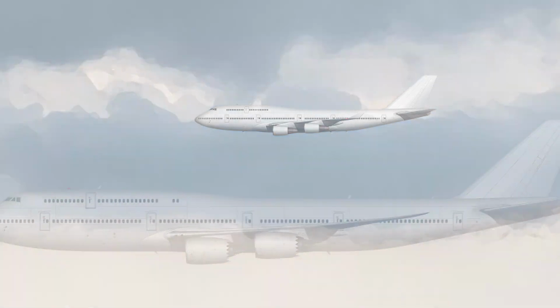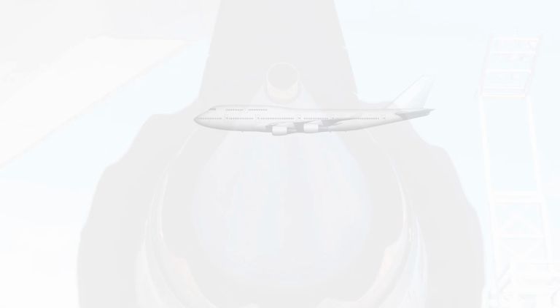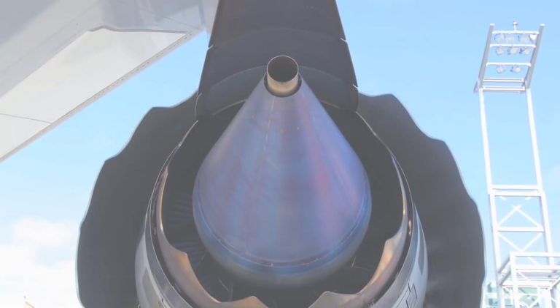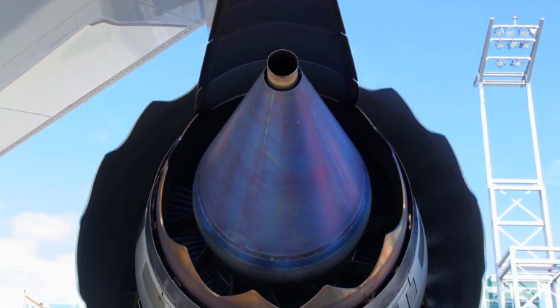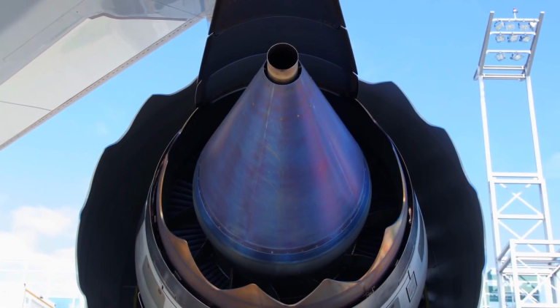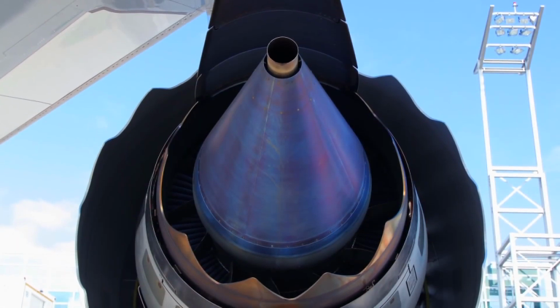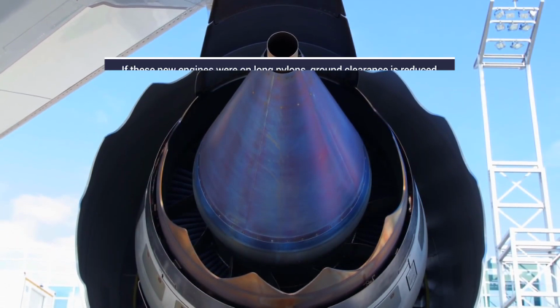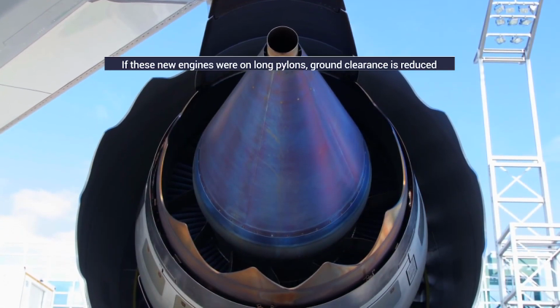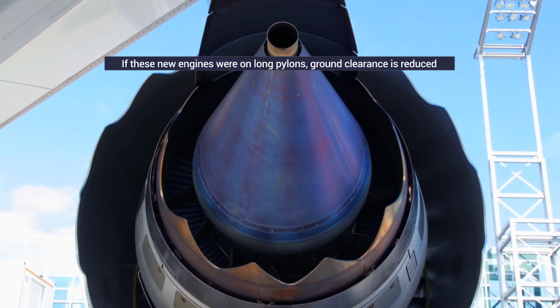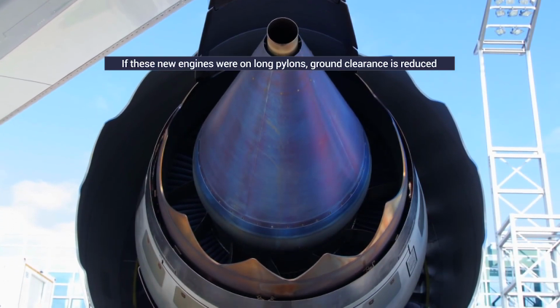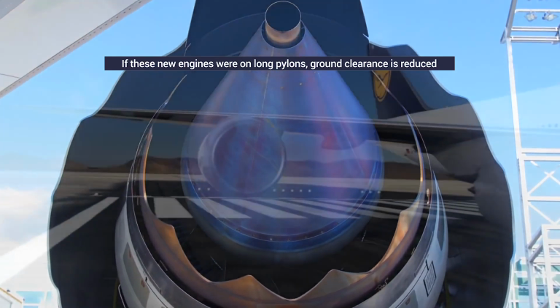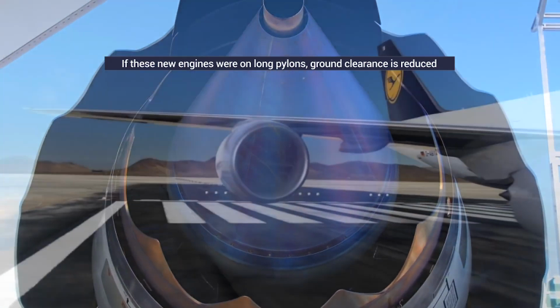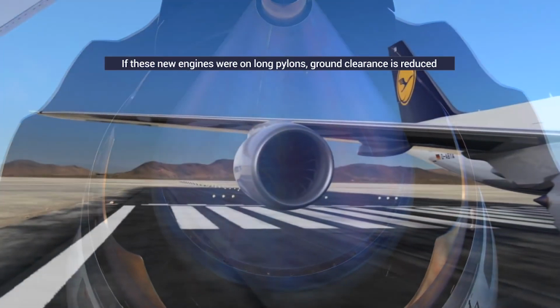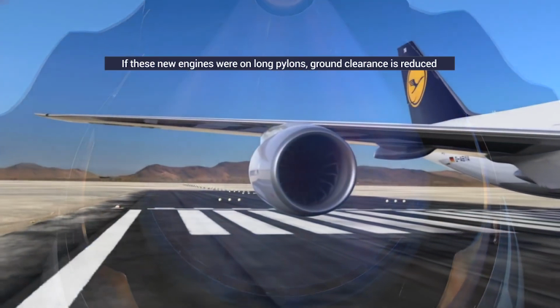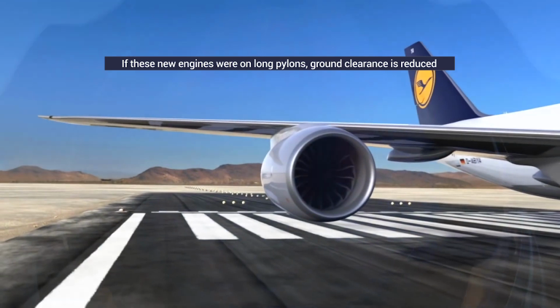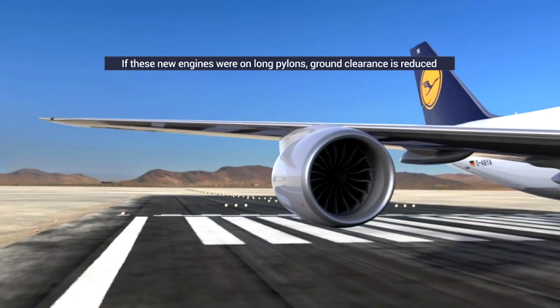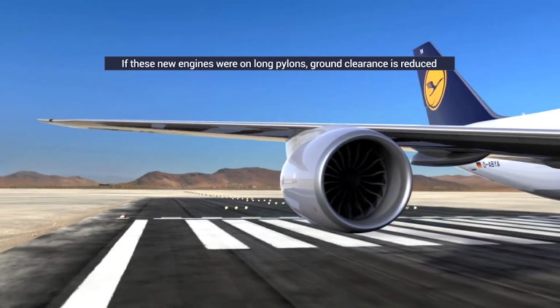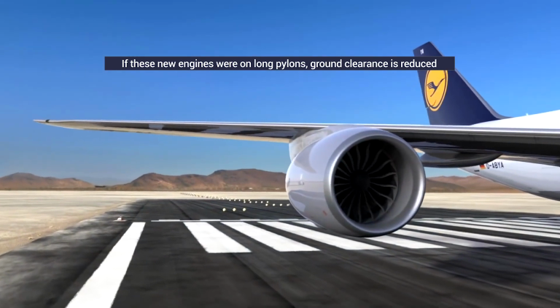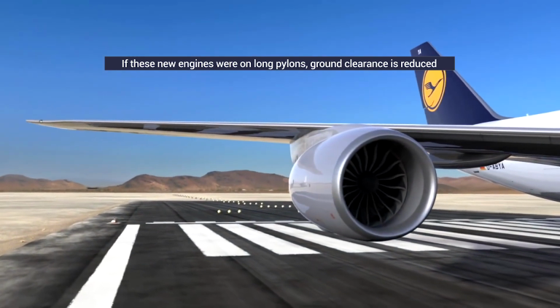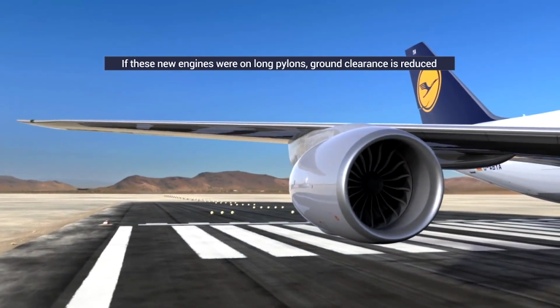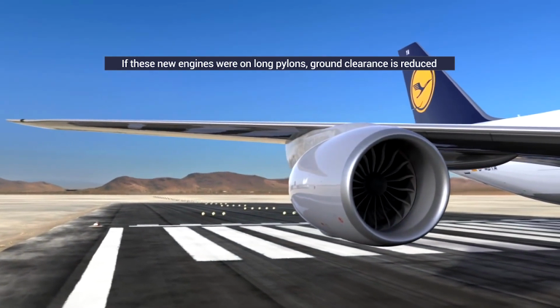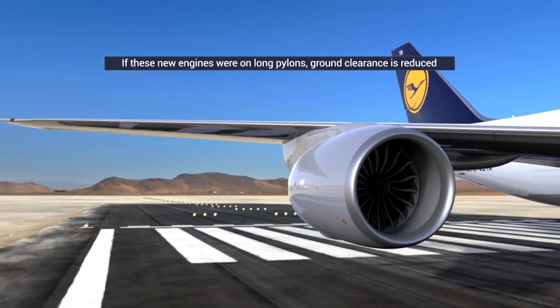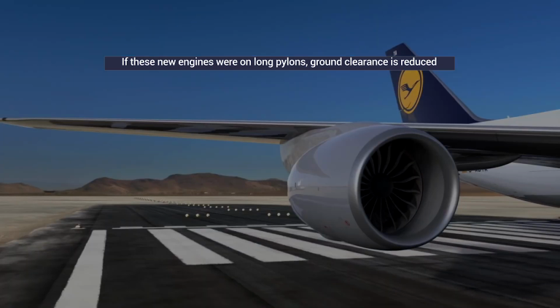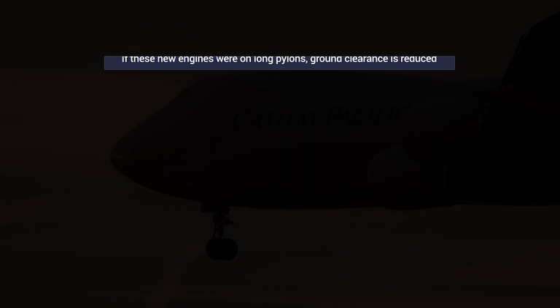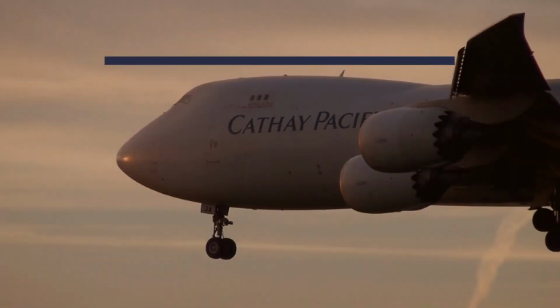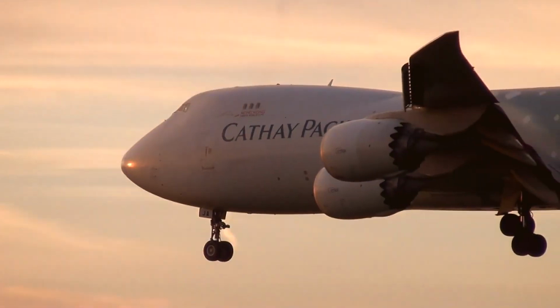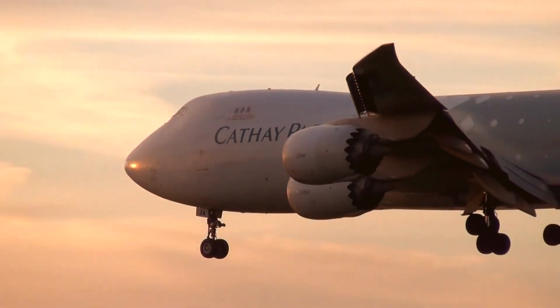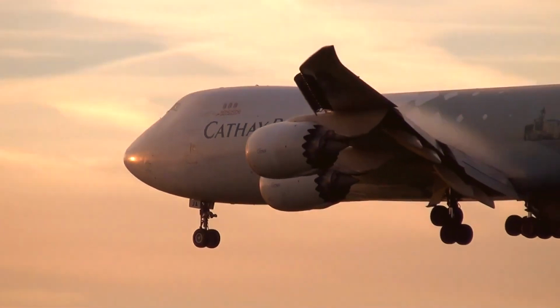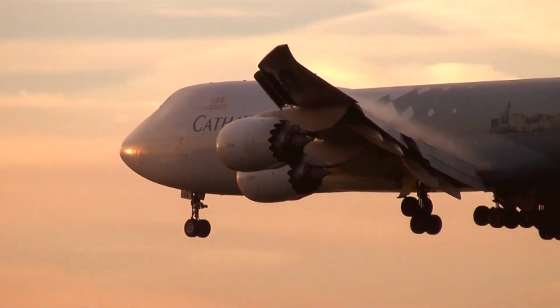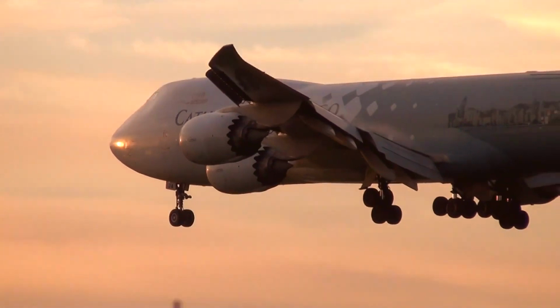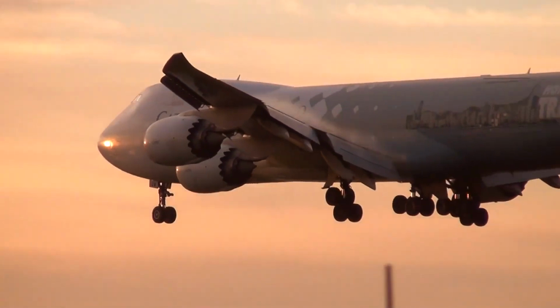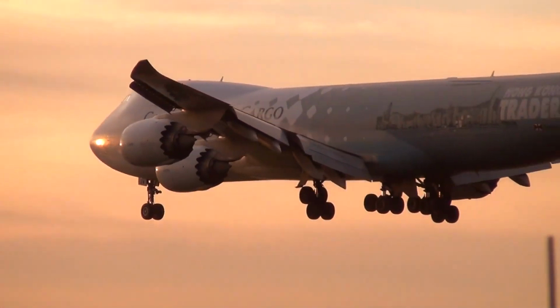This meant that the engines can no longer be held on long pylons, as this would reduce the ground clearance, as Pilot Maaz shares via Quora. So the engines are mounted on shorter pylons.